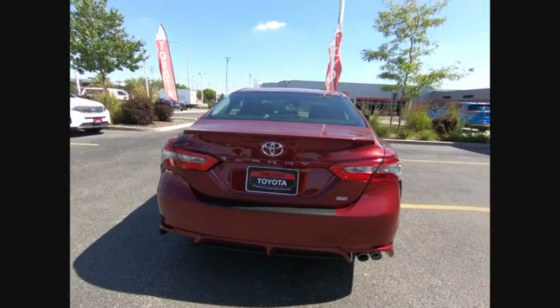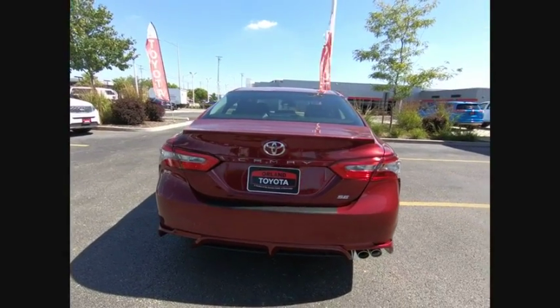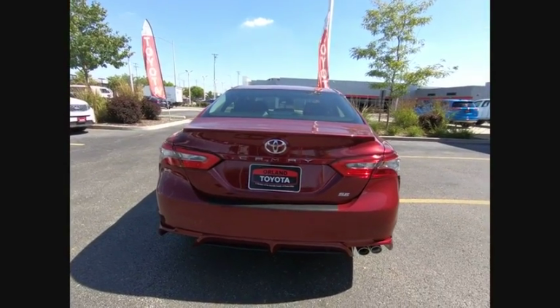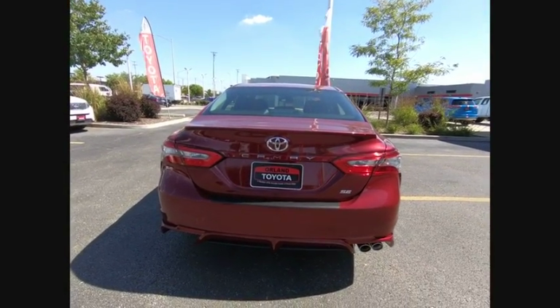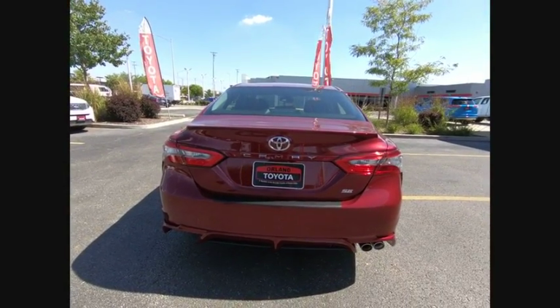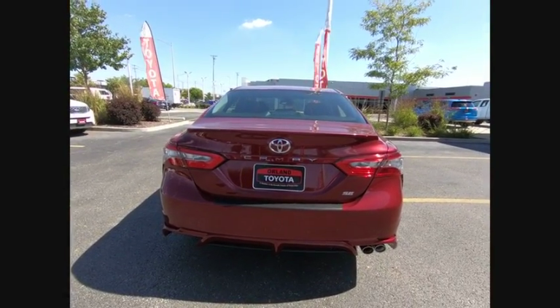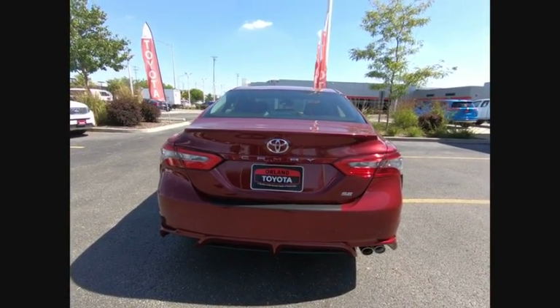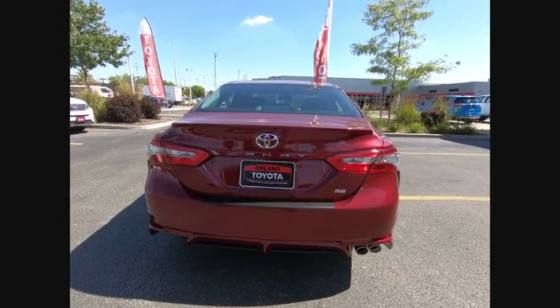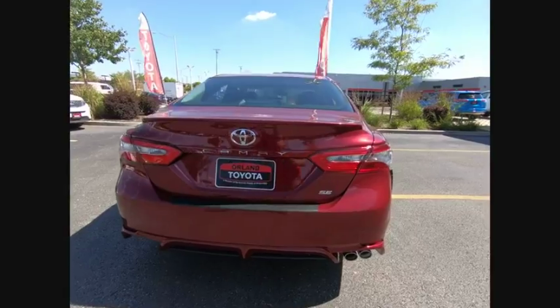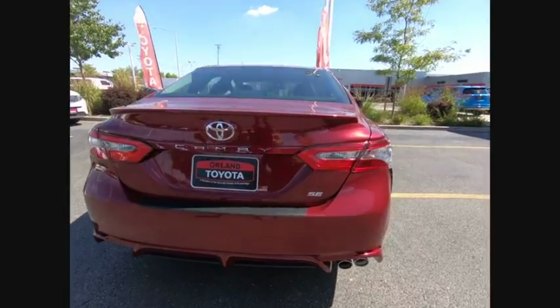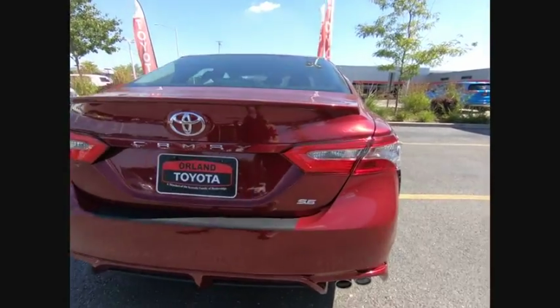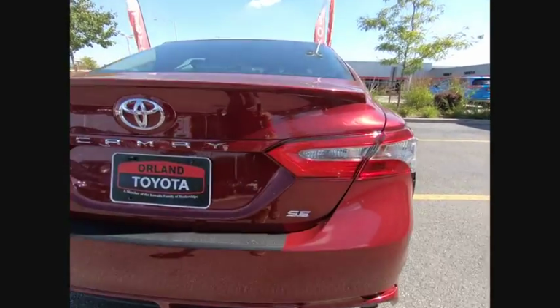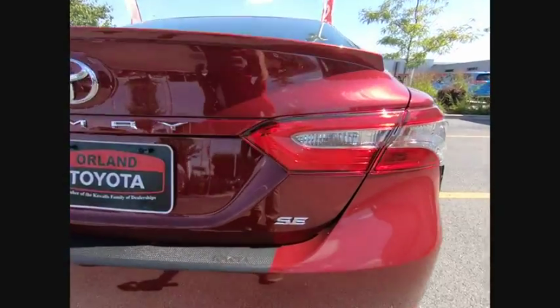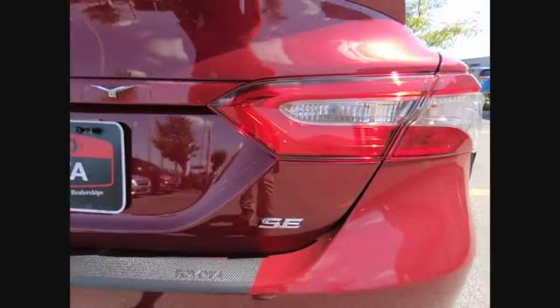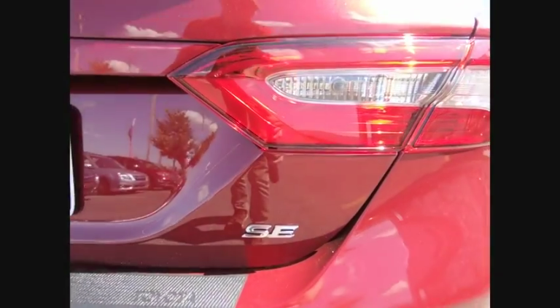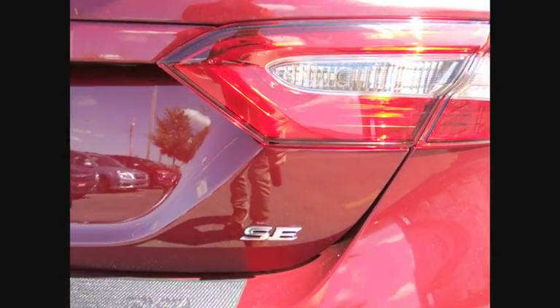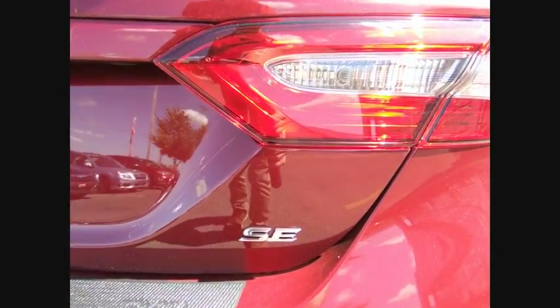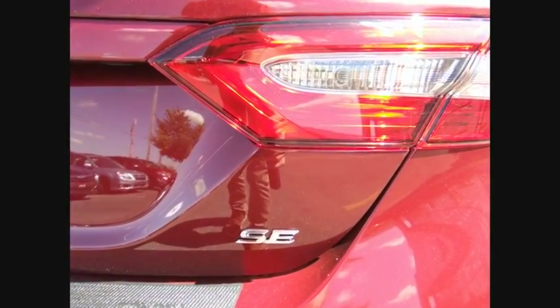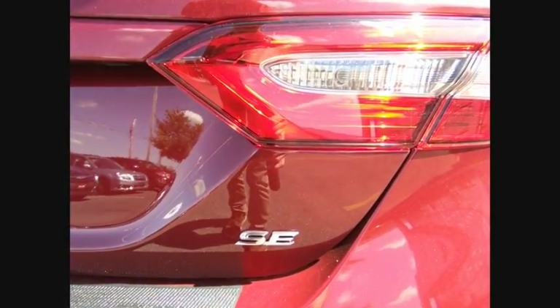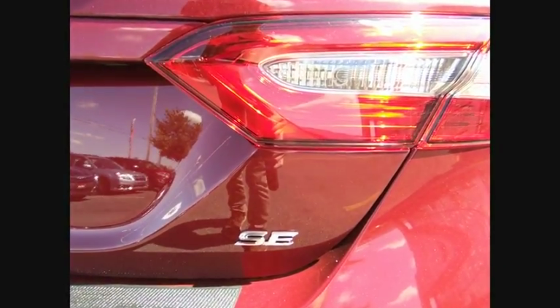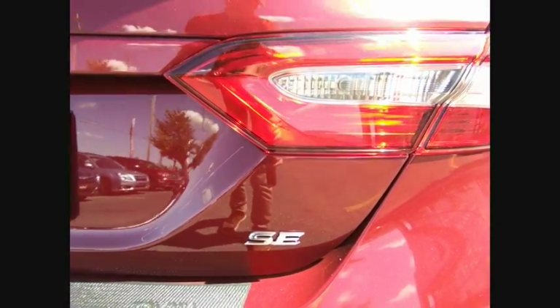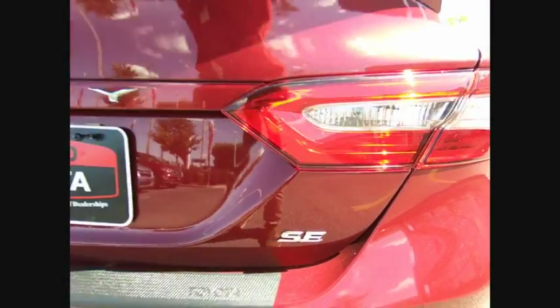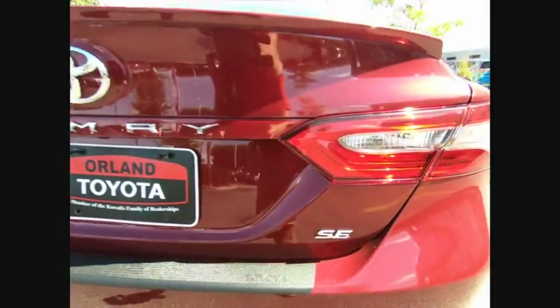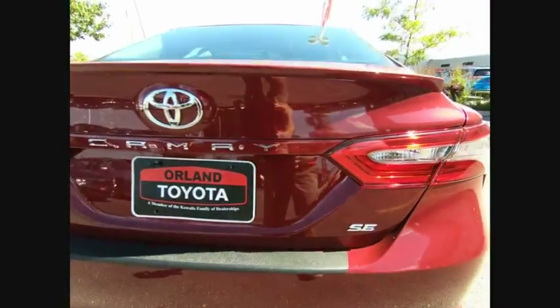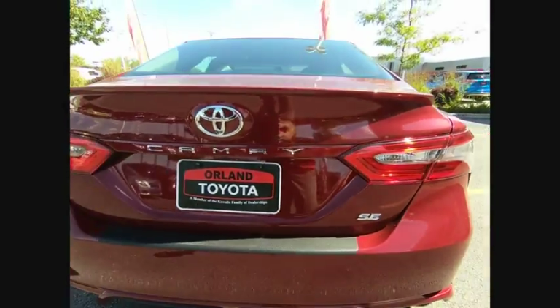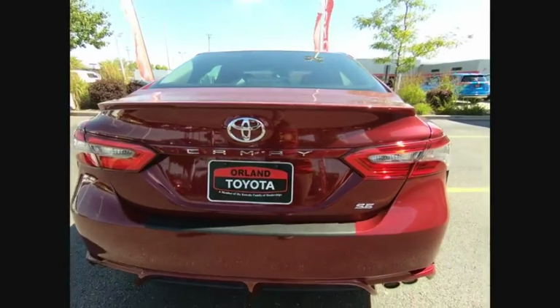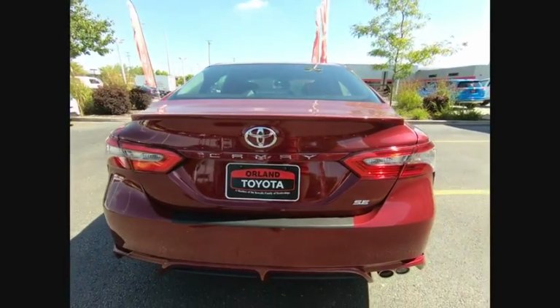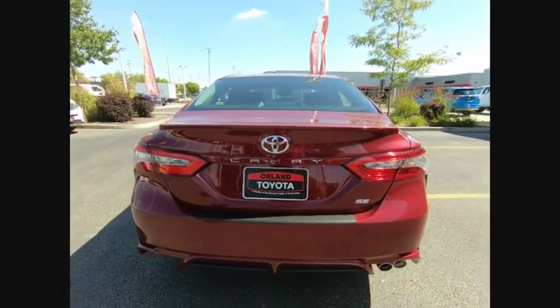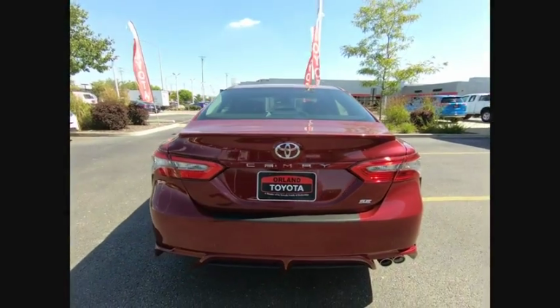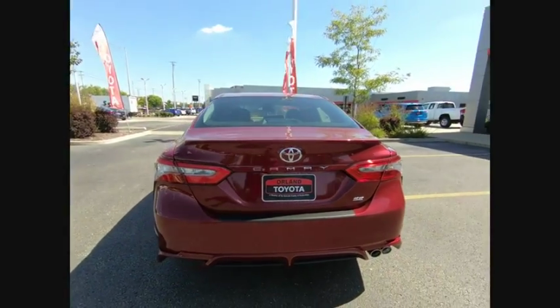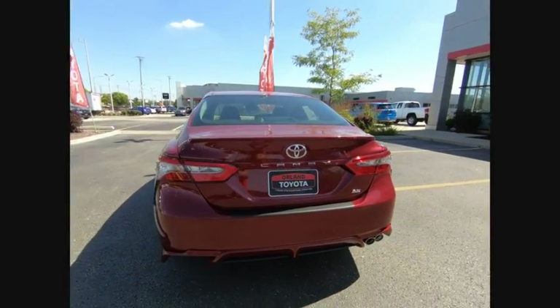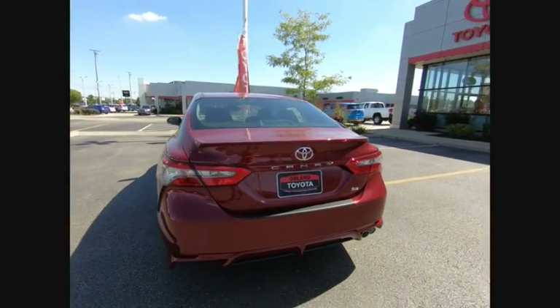Here are some of this vehicle's great options: traction control, air conditioning, dual airbags, power steering, four-wheel disc brakes, and electronic stability control.